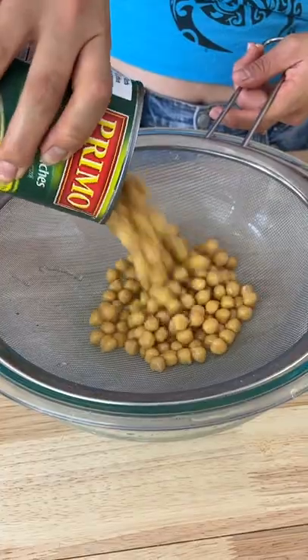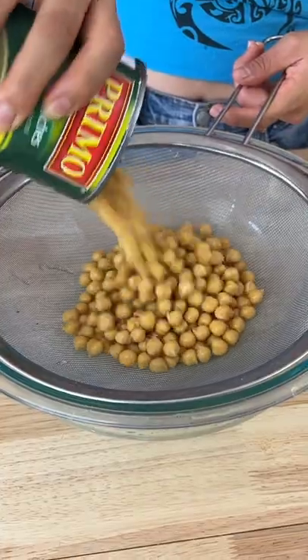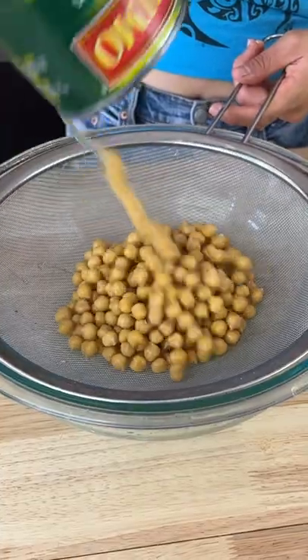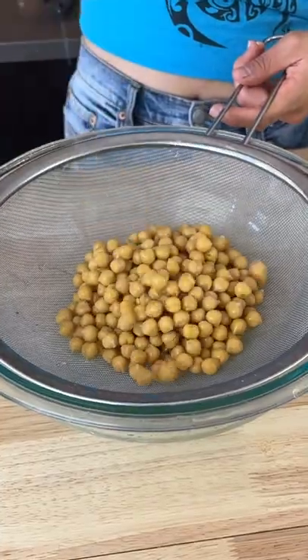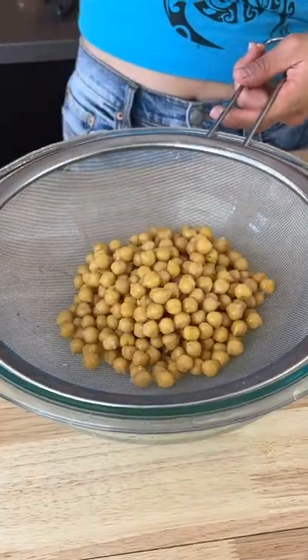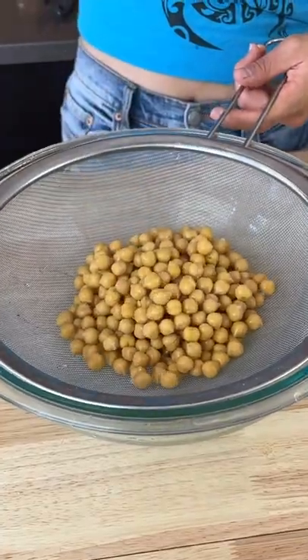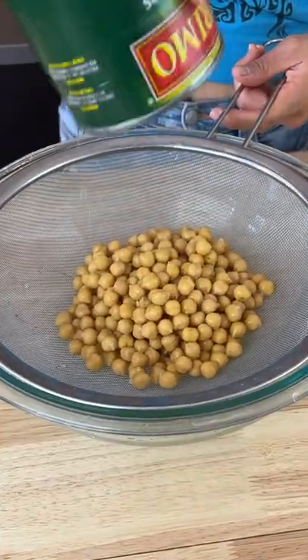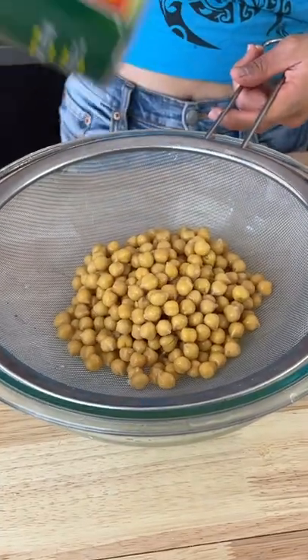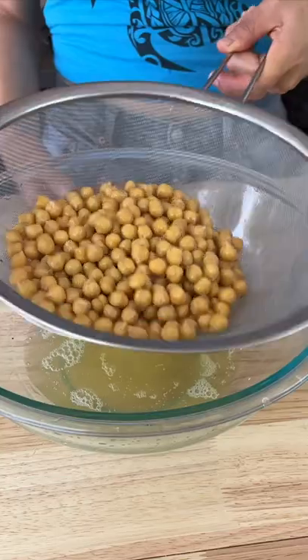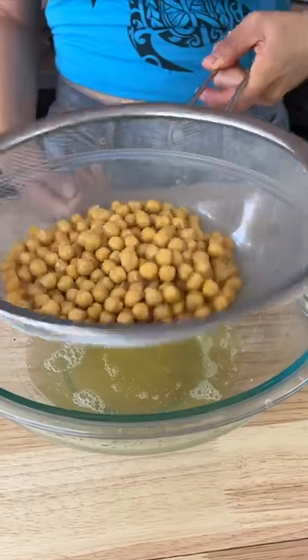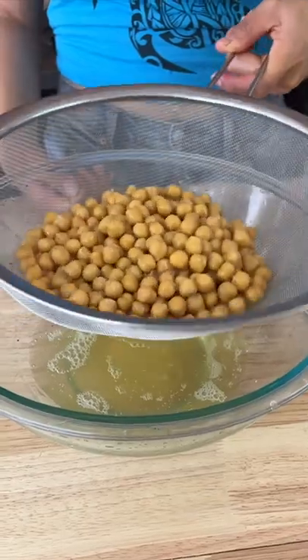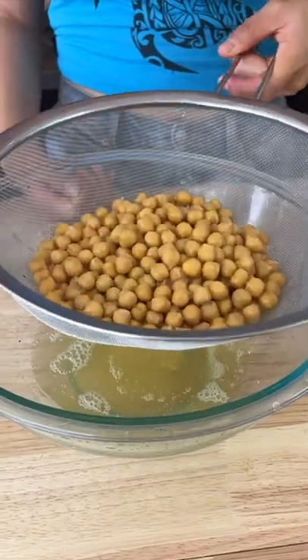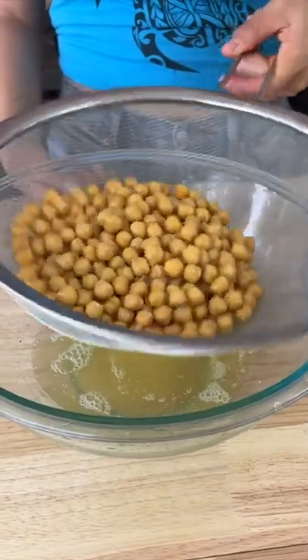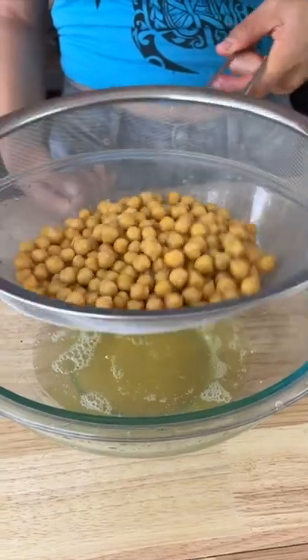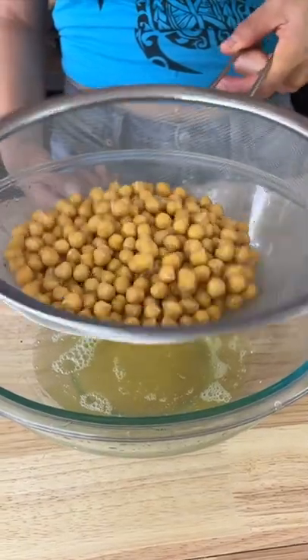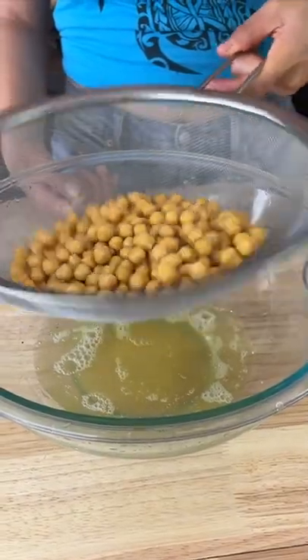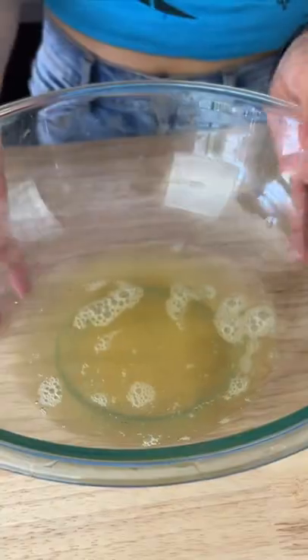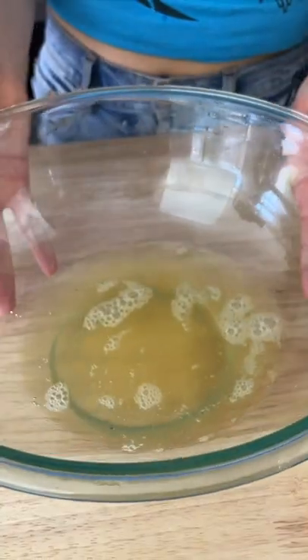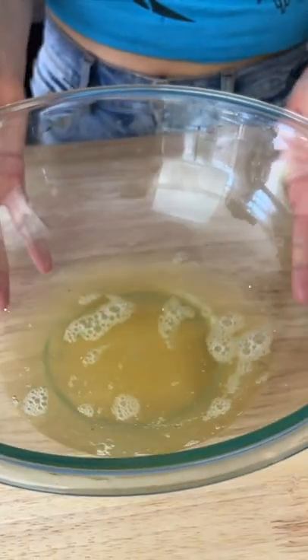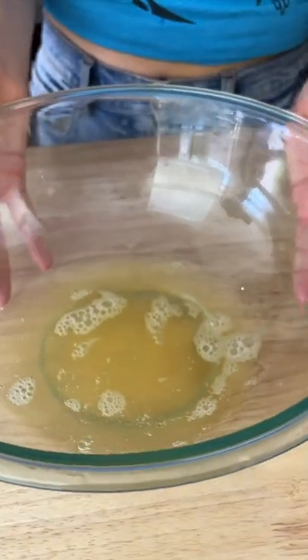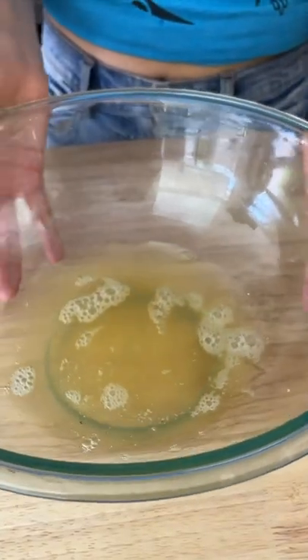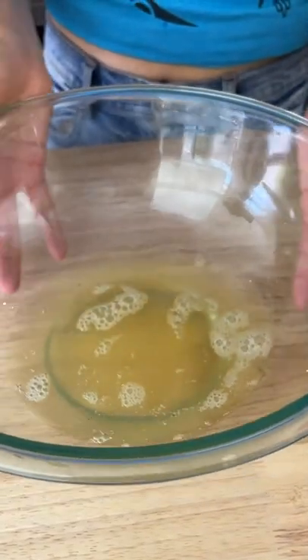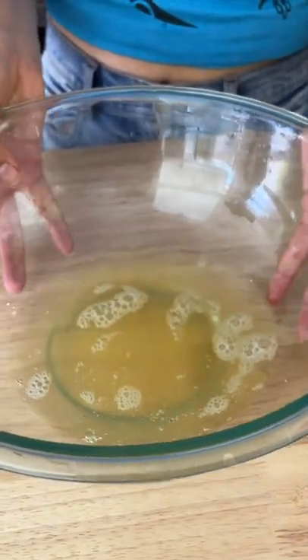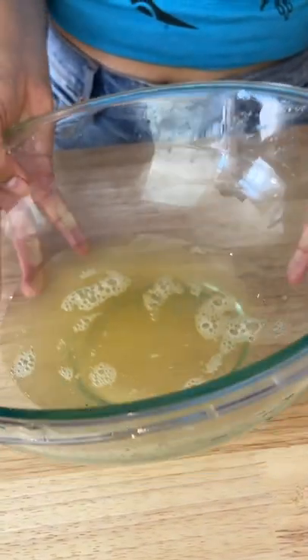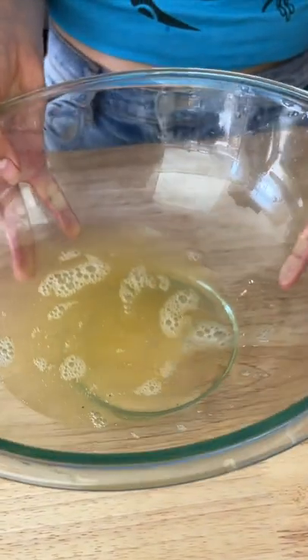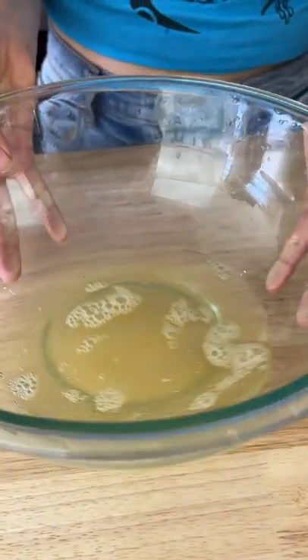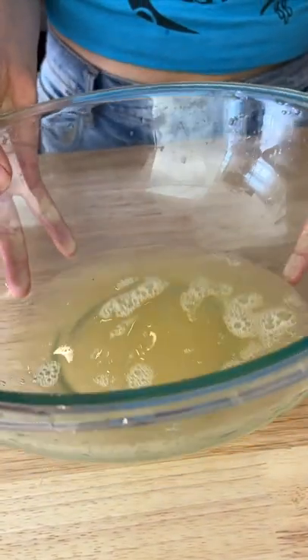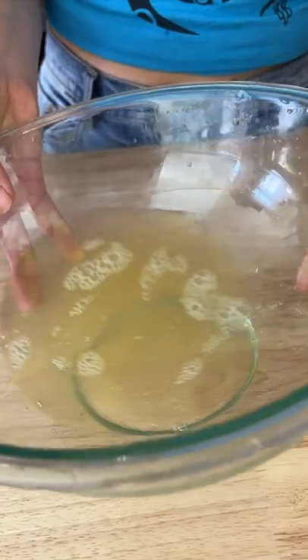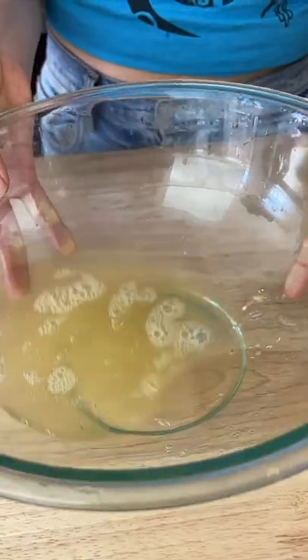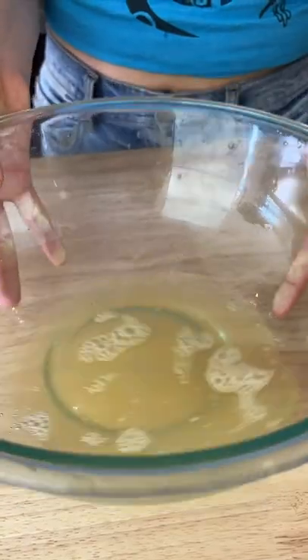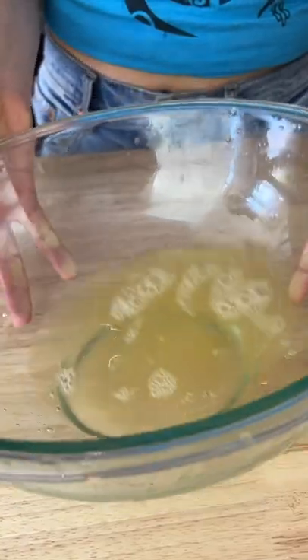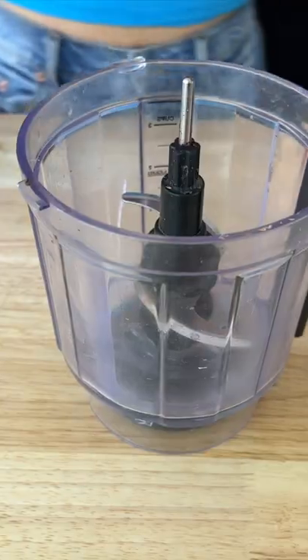First, strain a can of chickpeas and save the liquid in a bowl. We call that liquid aquafaba, also known as bean water — we prefer to call it aquafaba.